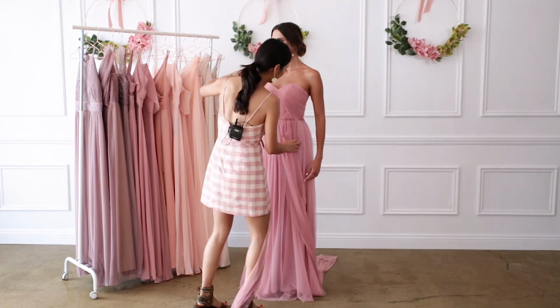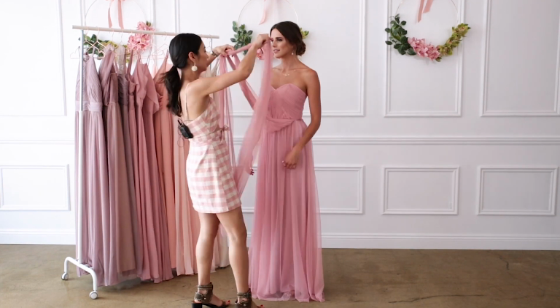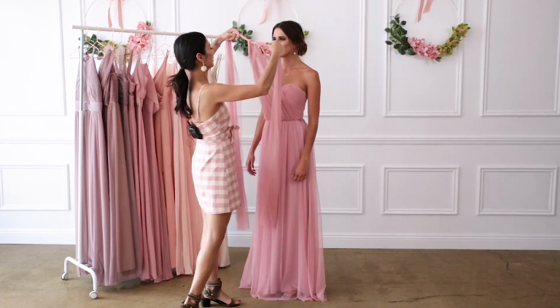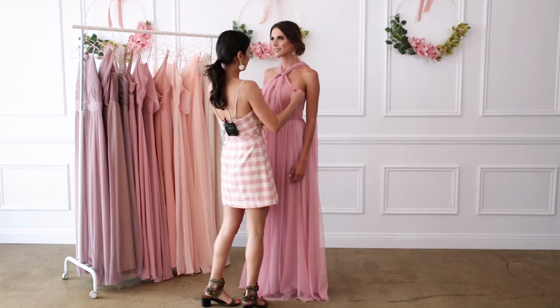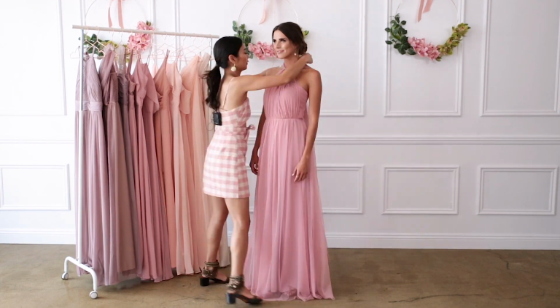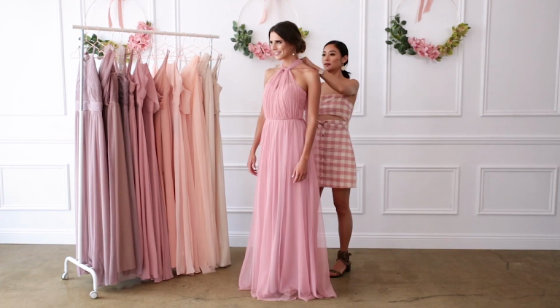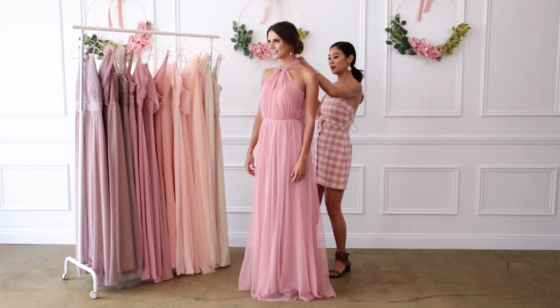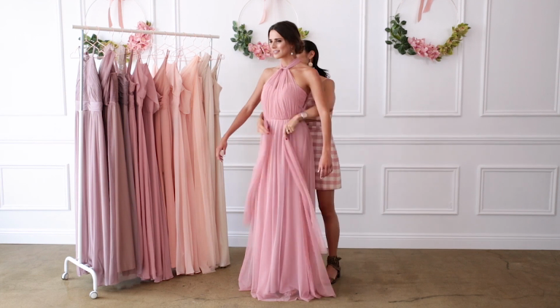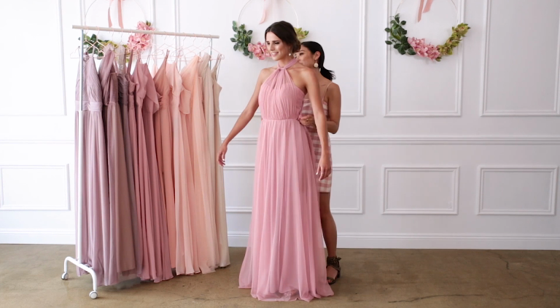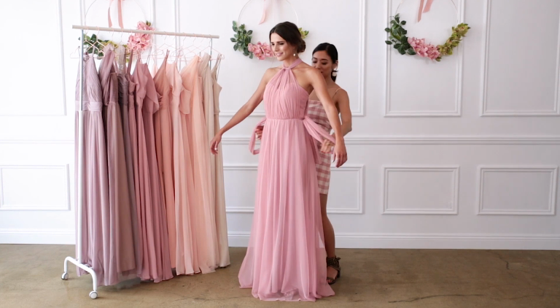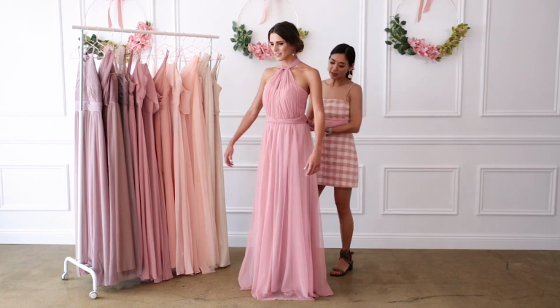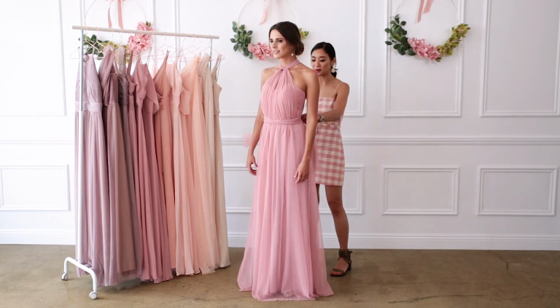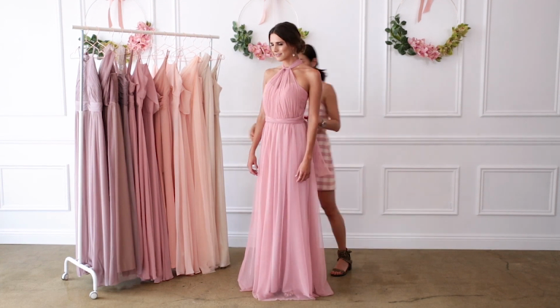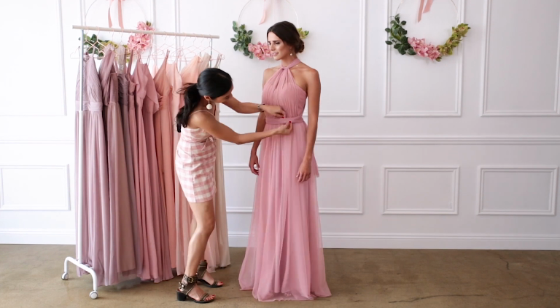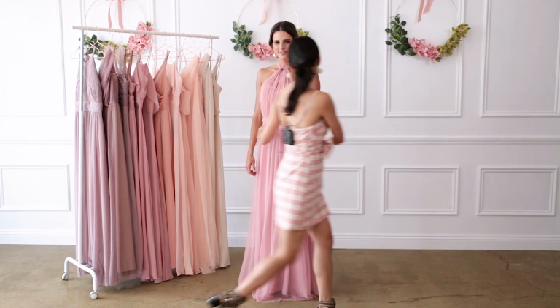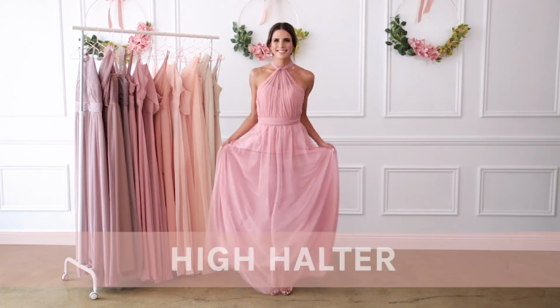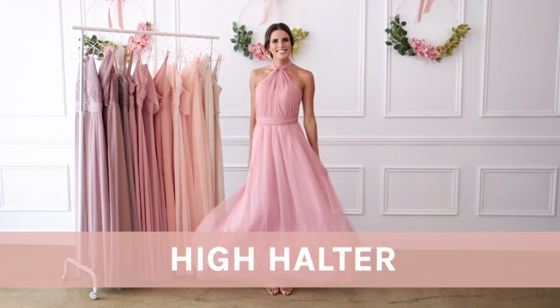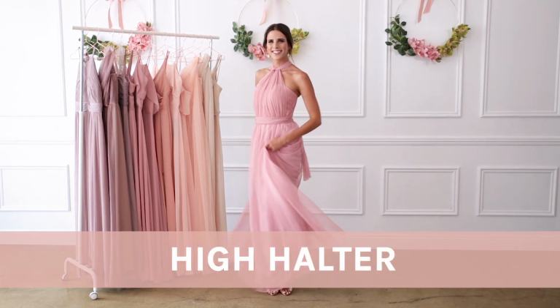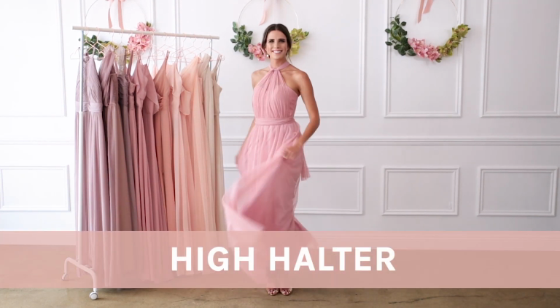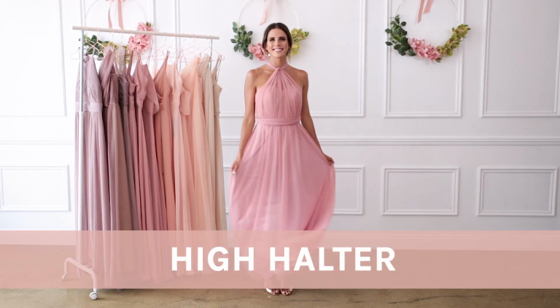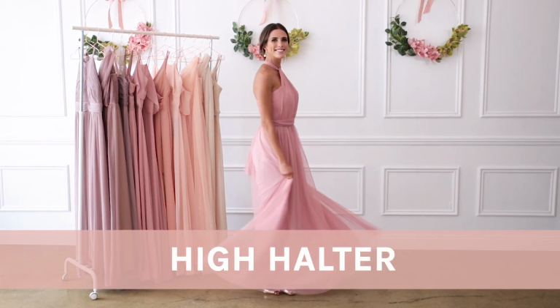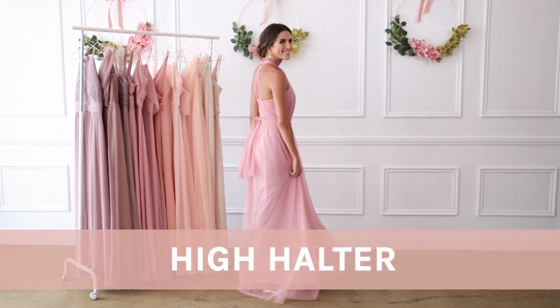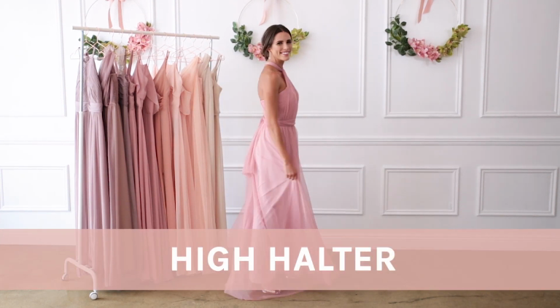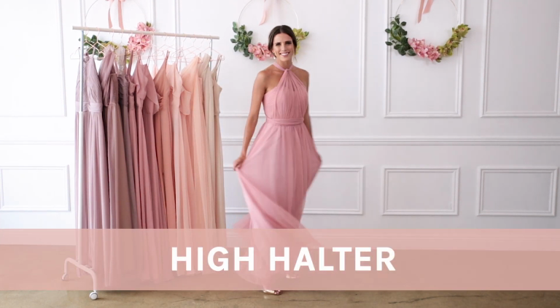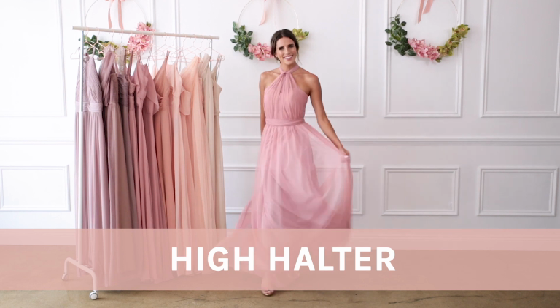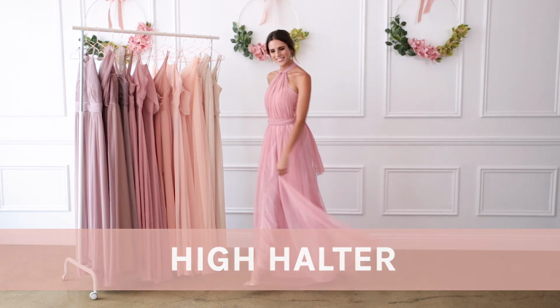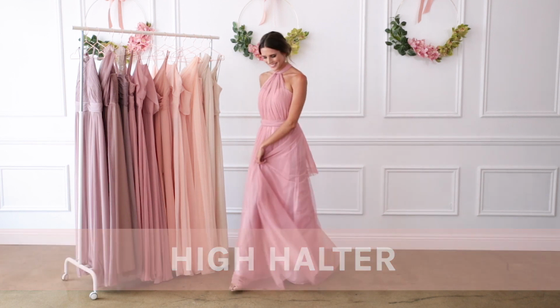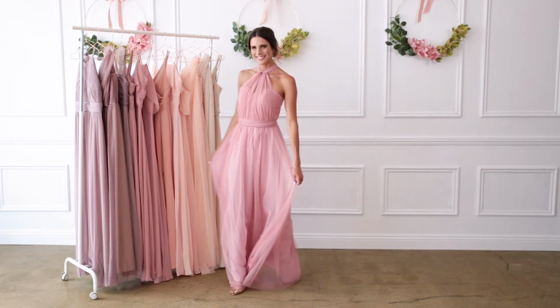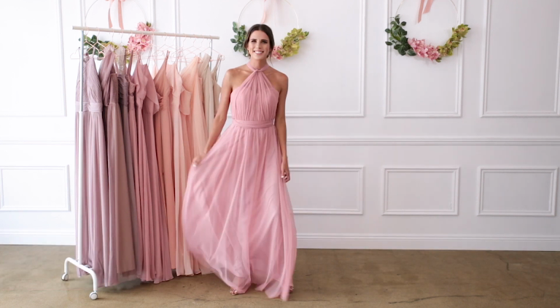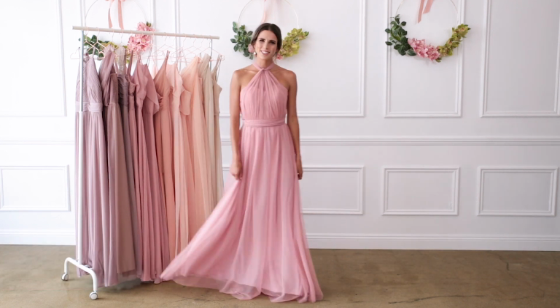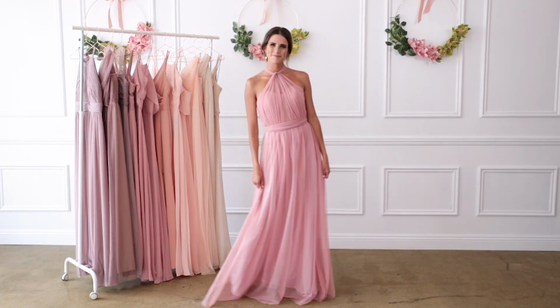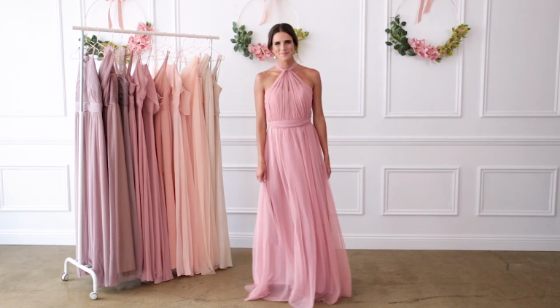A high halter neckline is a great choice if you need extra bust support. To get the look, bring the streamers up to the top of your neck and tie it at your throat before bringing the streamers back.